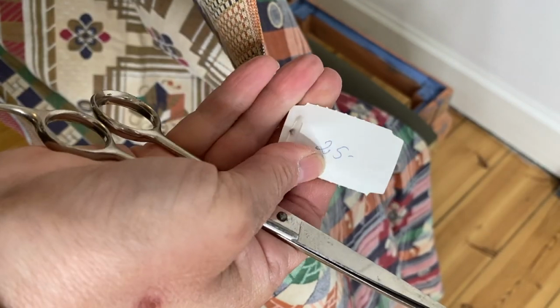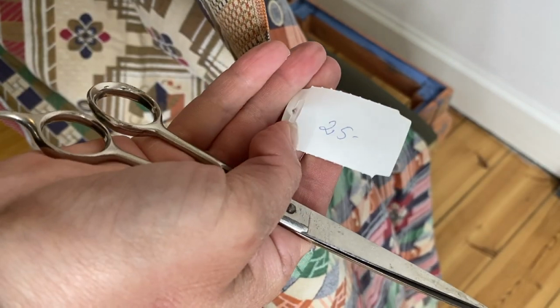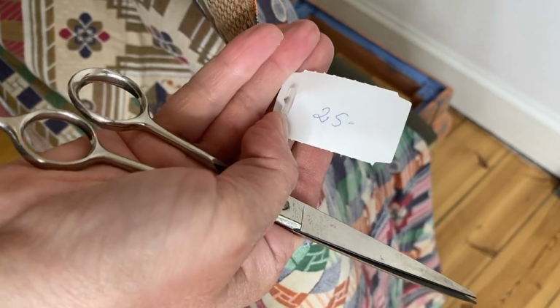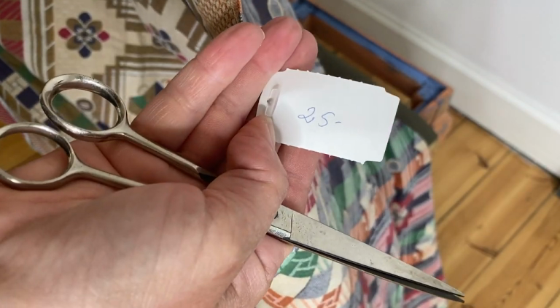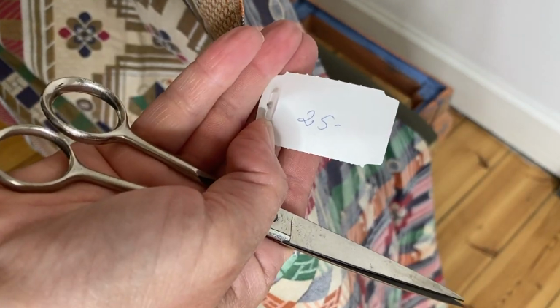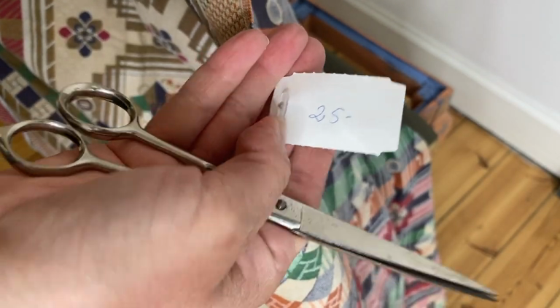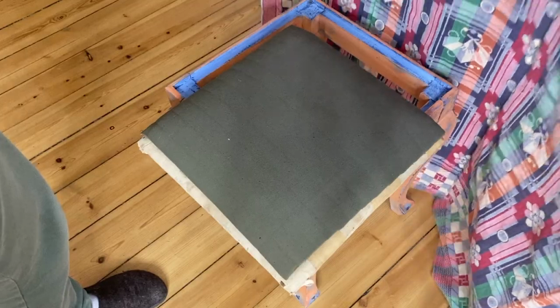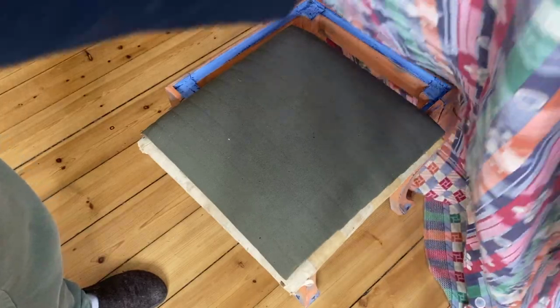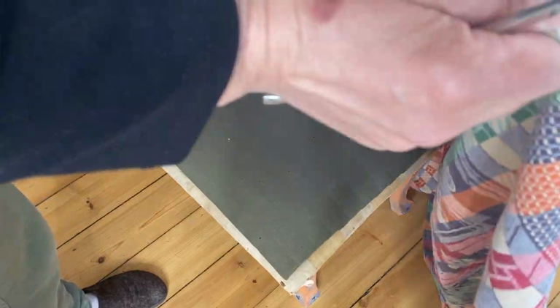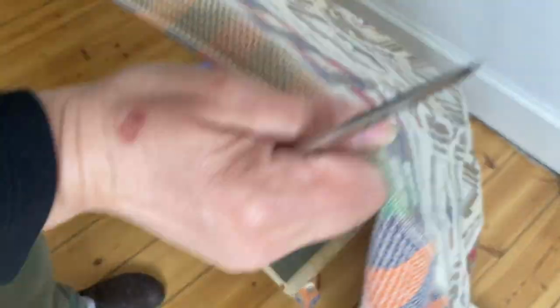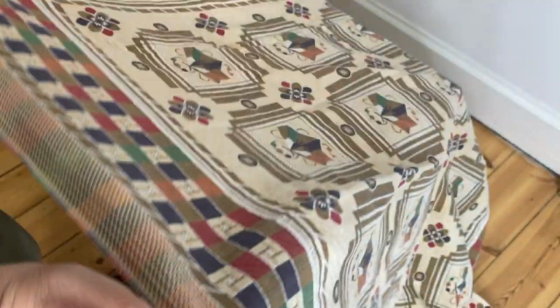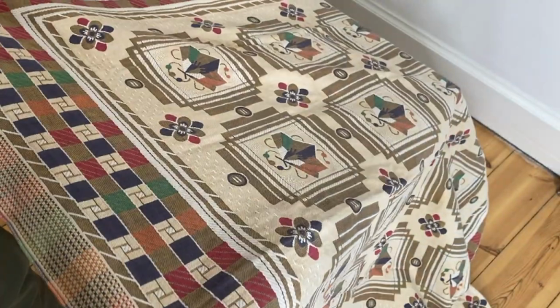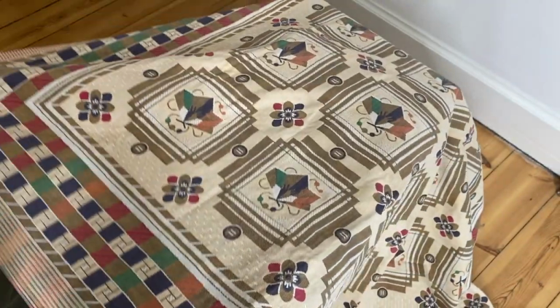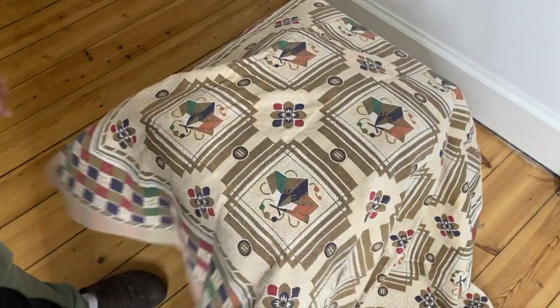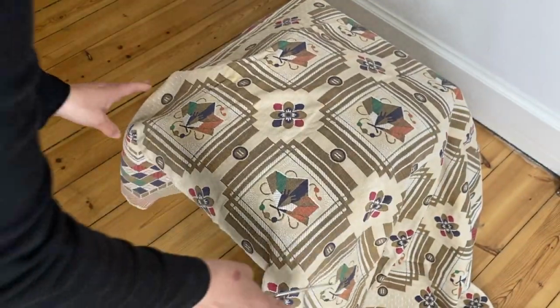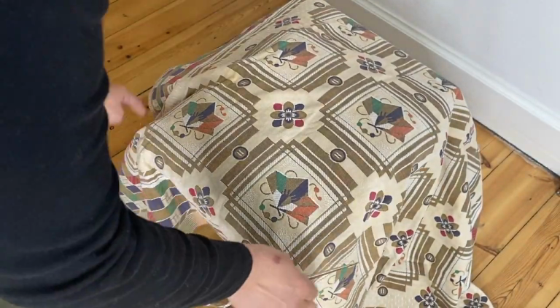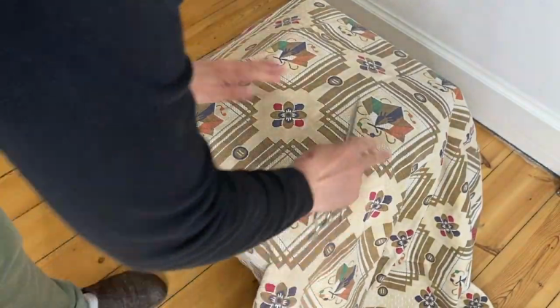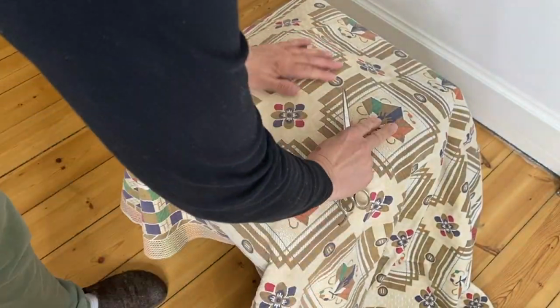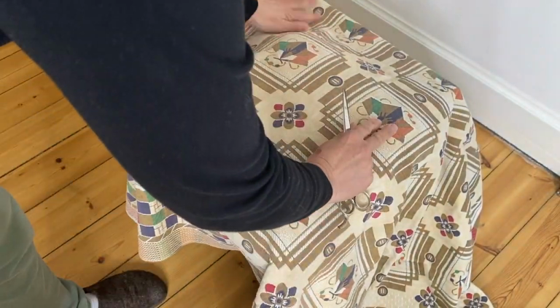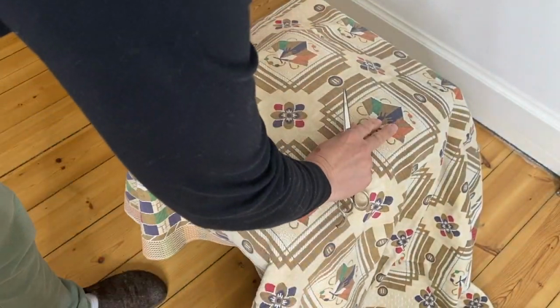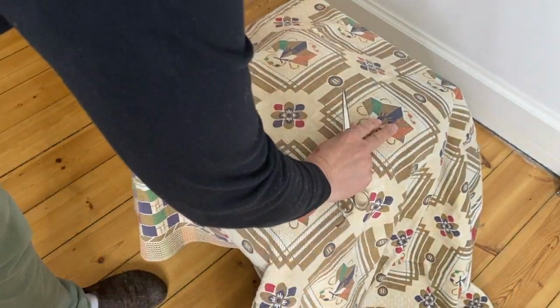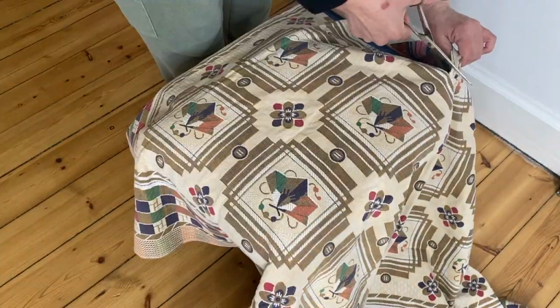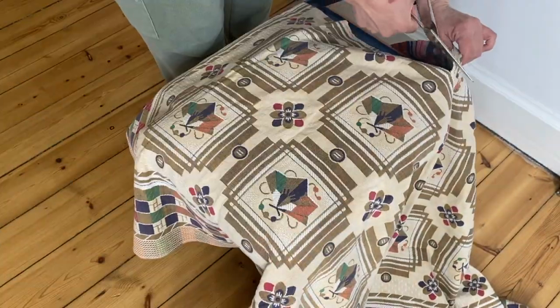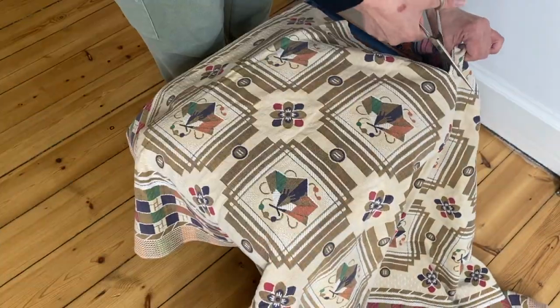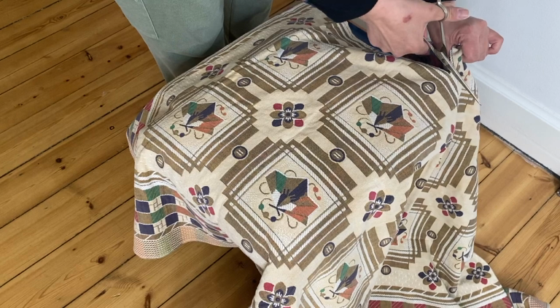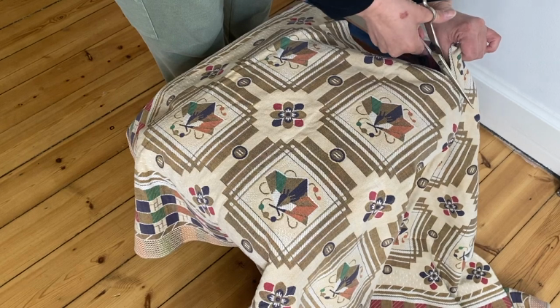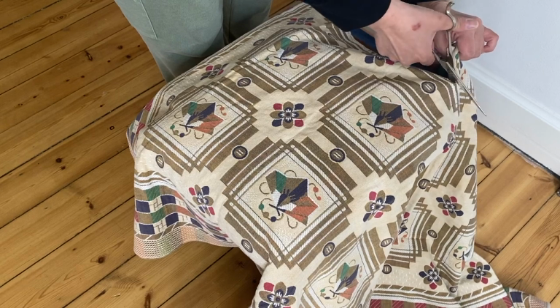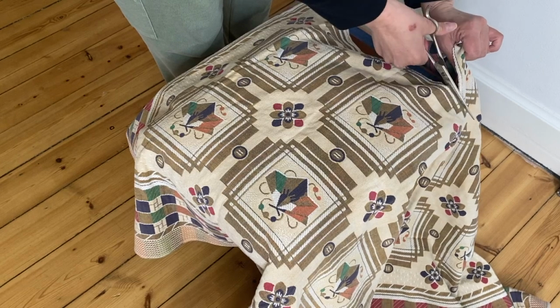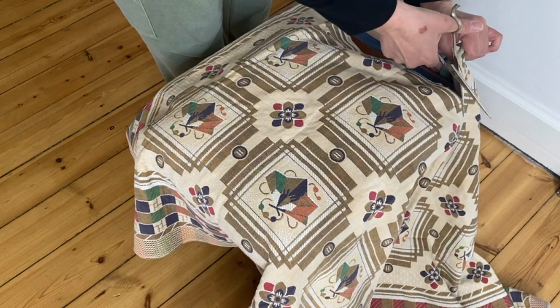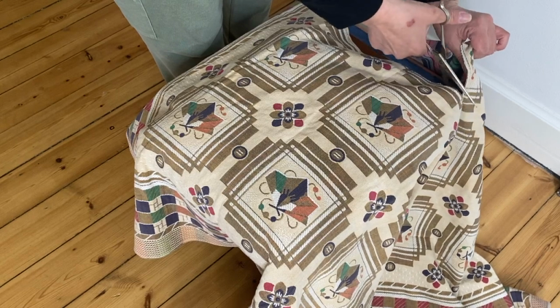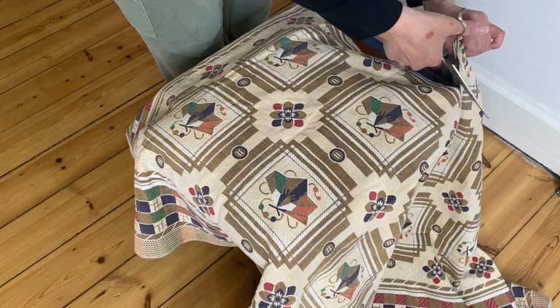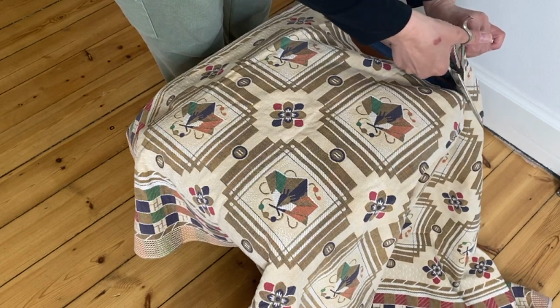I picked up this vintage table in the same Salvation Army, and for 25 kroner or about 4 US dollars, I thought it would be perfect for this project.